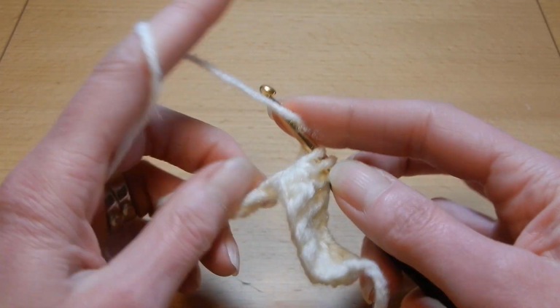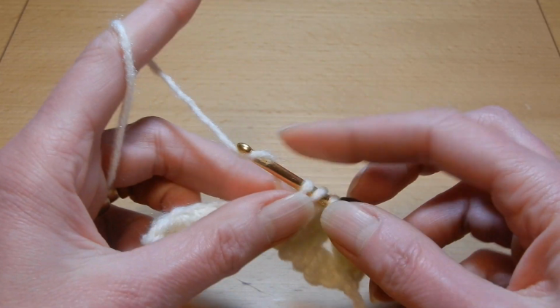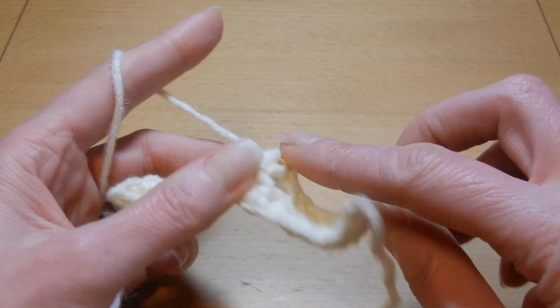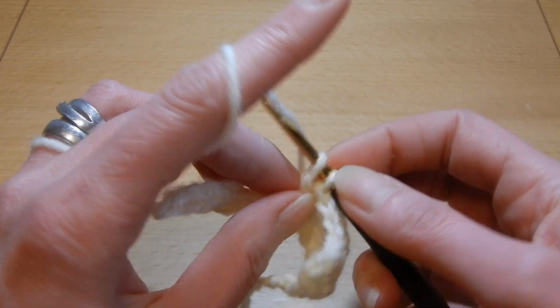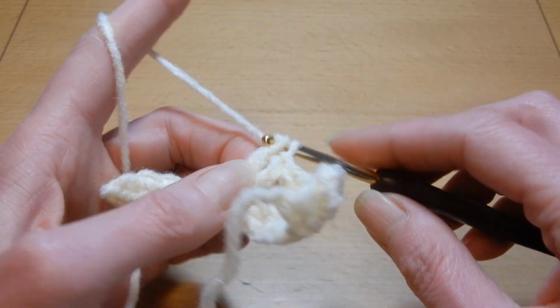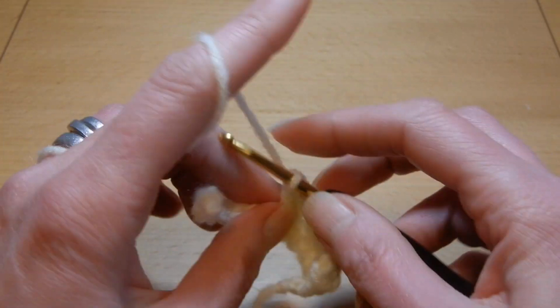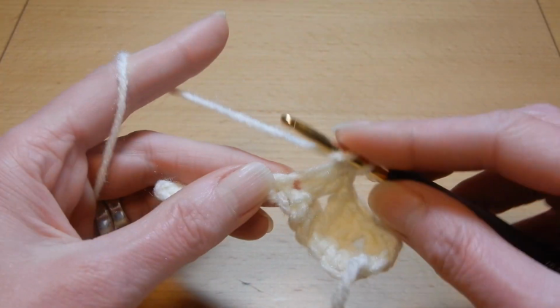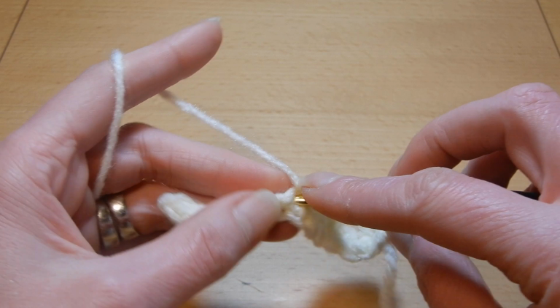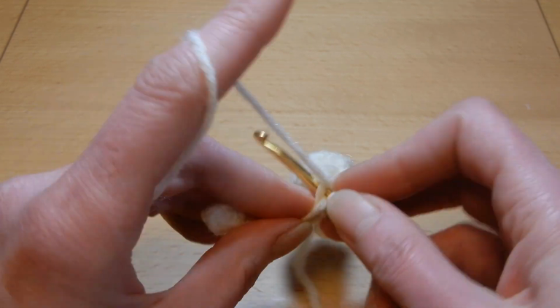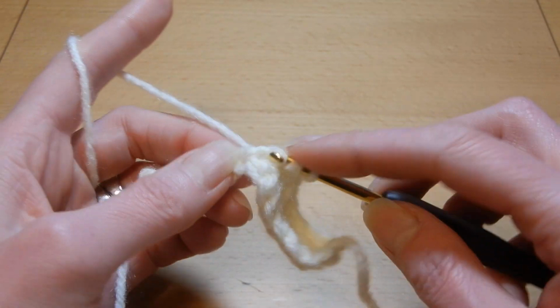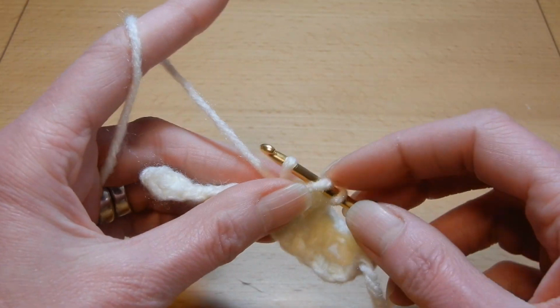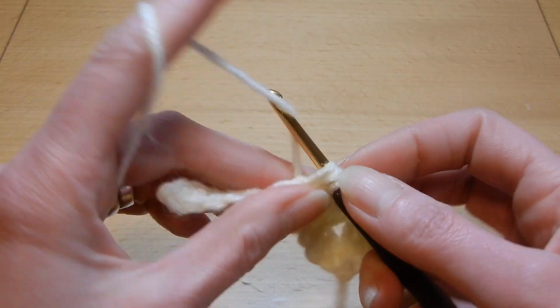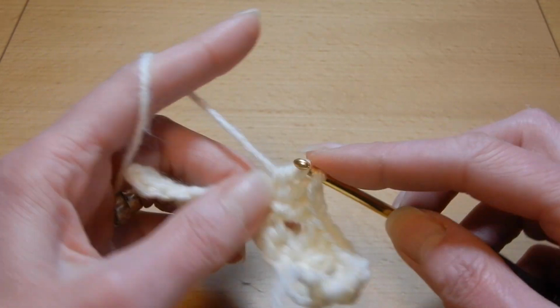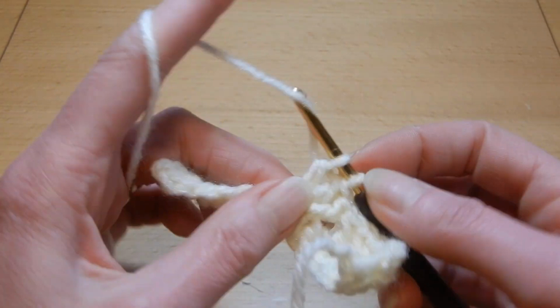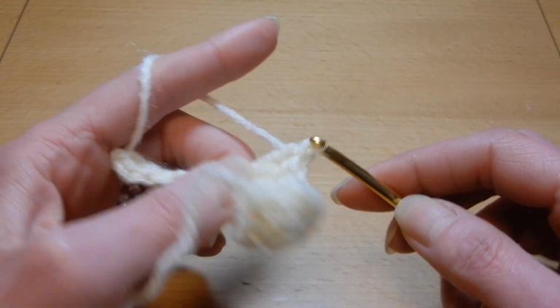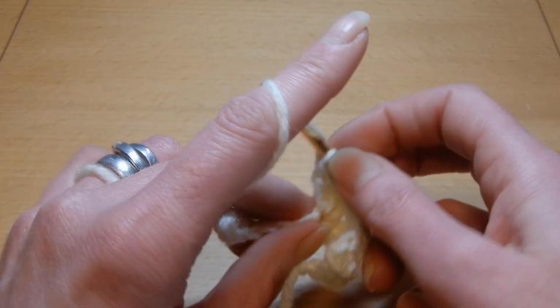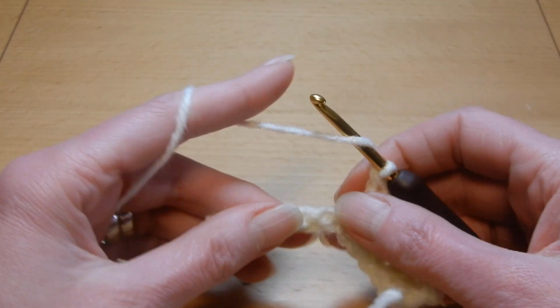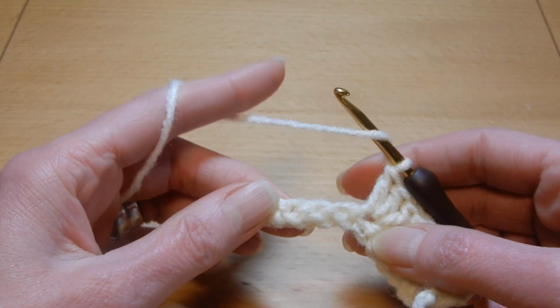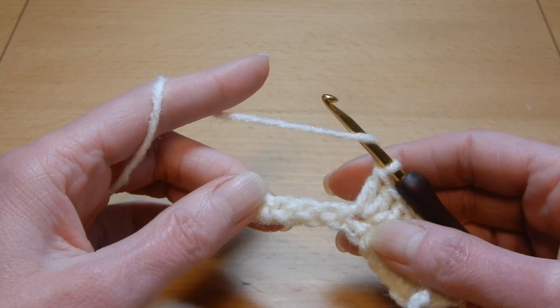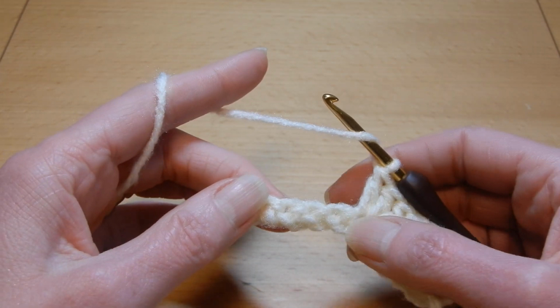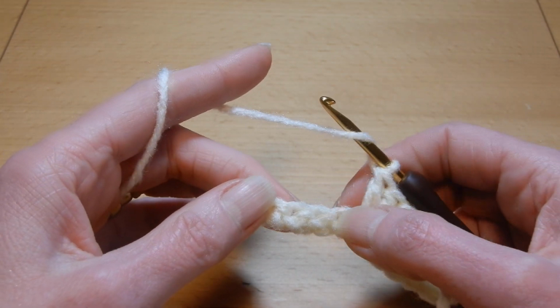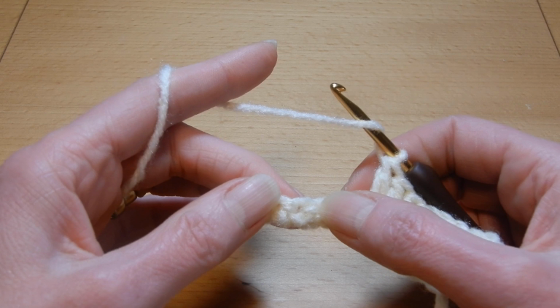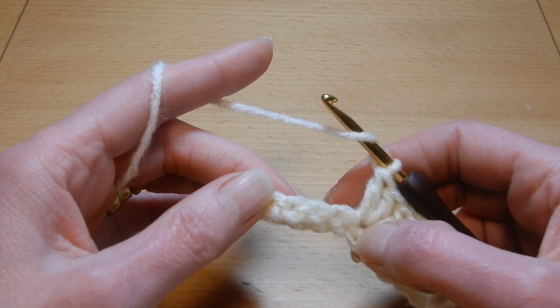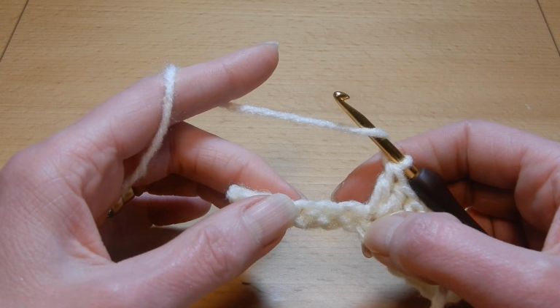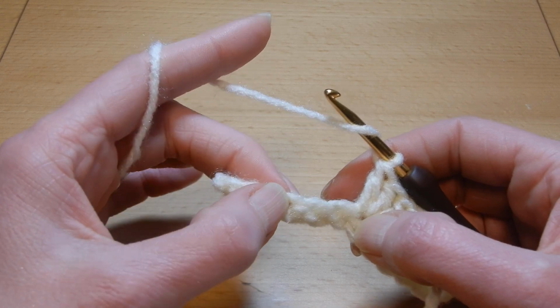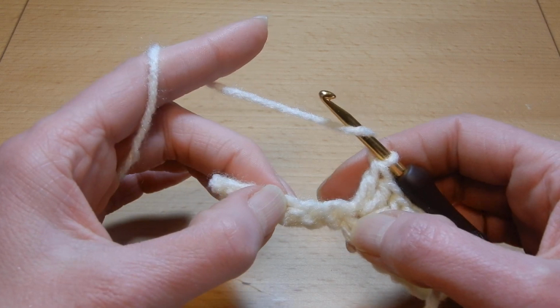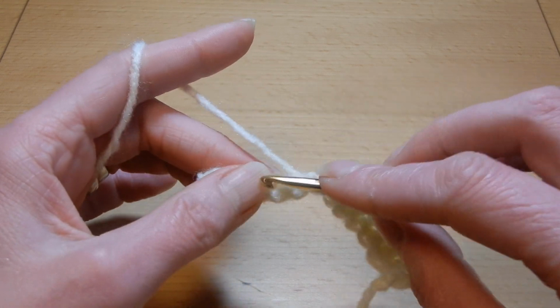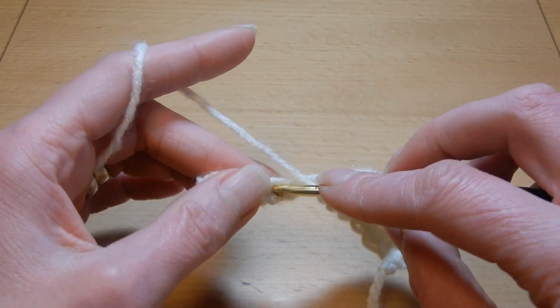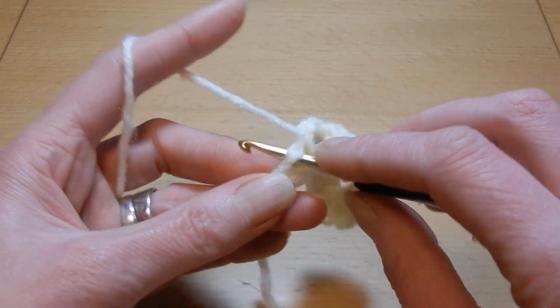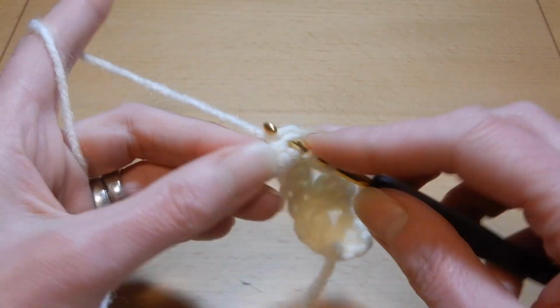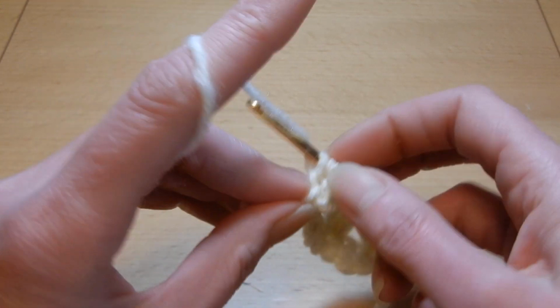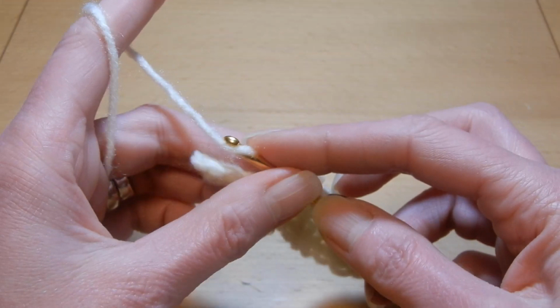You can use this stitch for blankets, hats, infinity scarves, so many things. Skip the next two stitches and into the third, three double crochets.